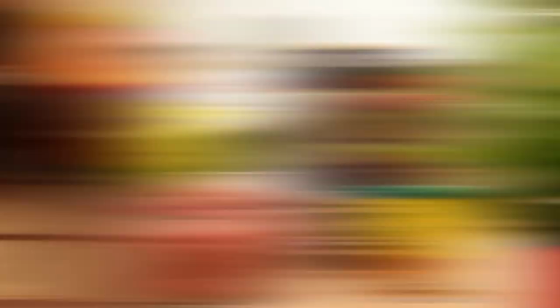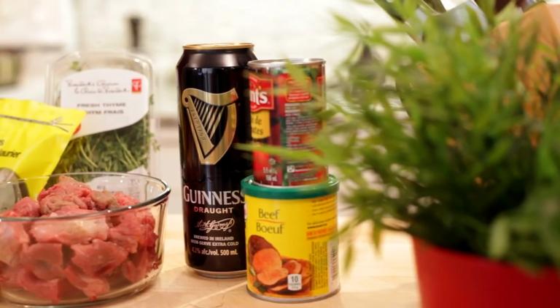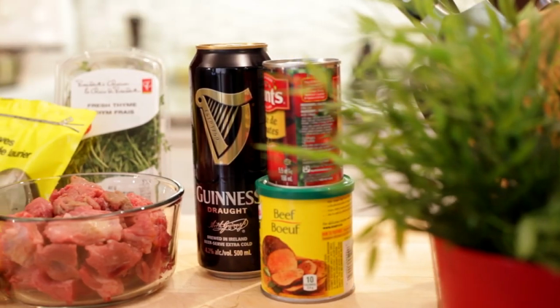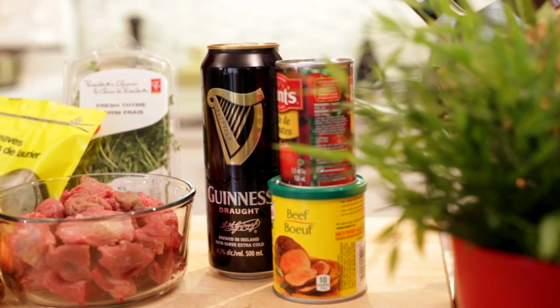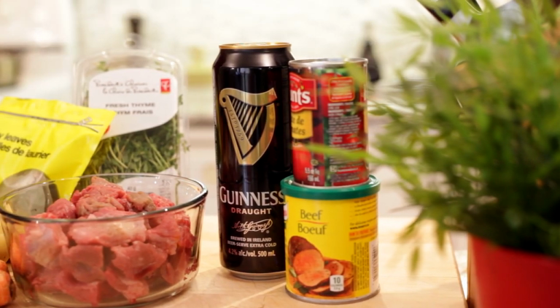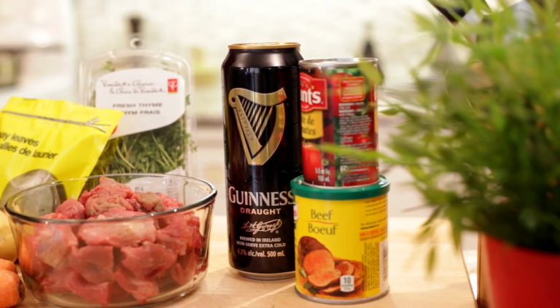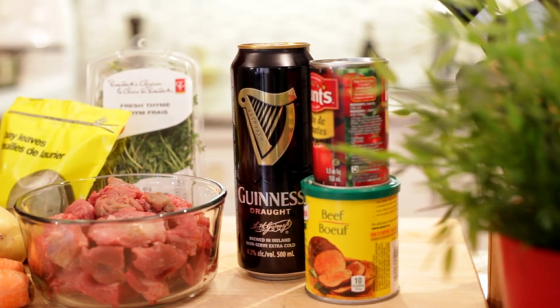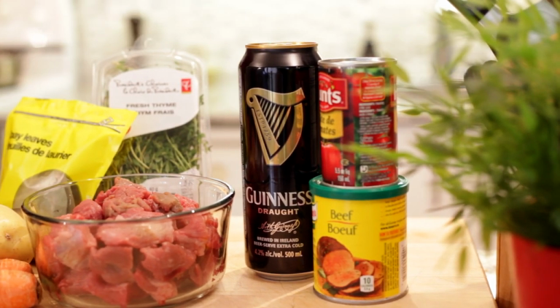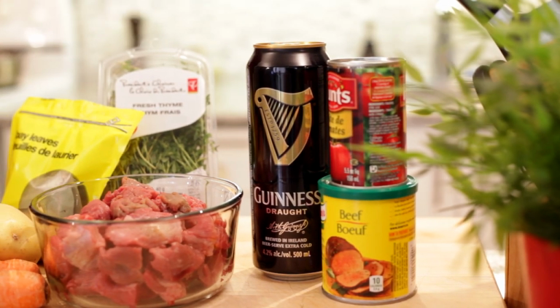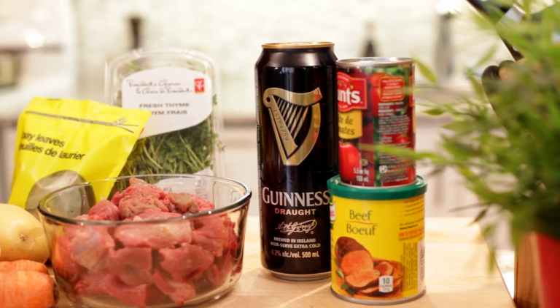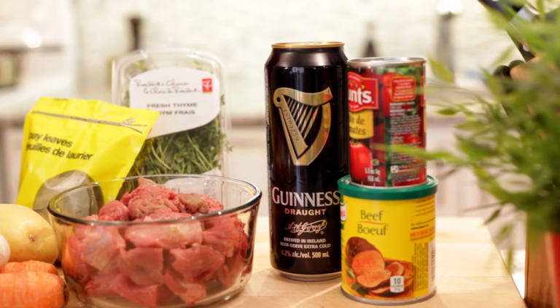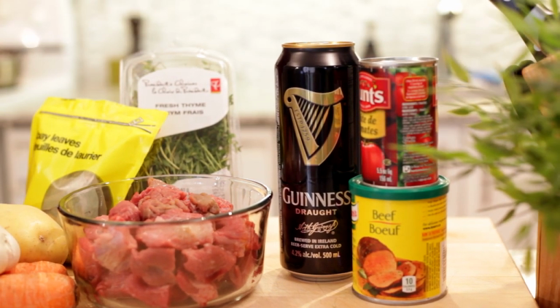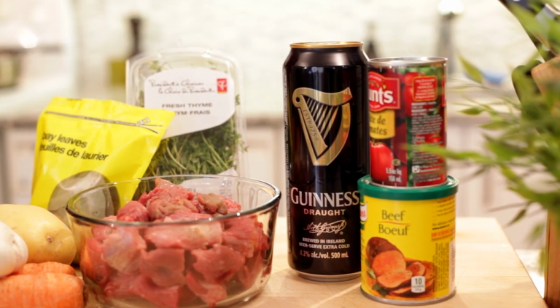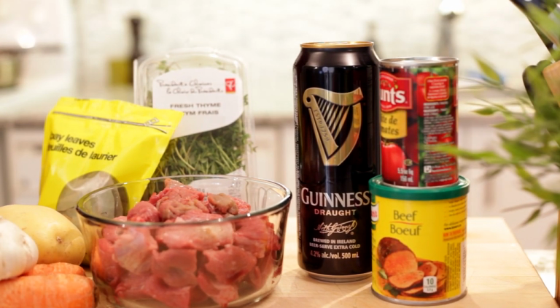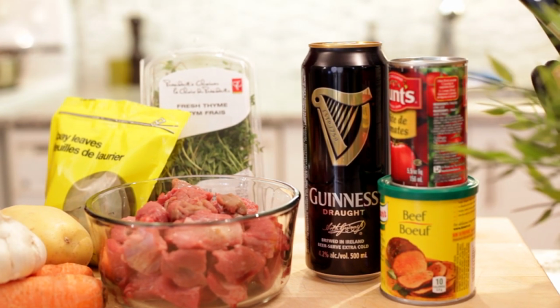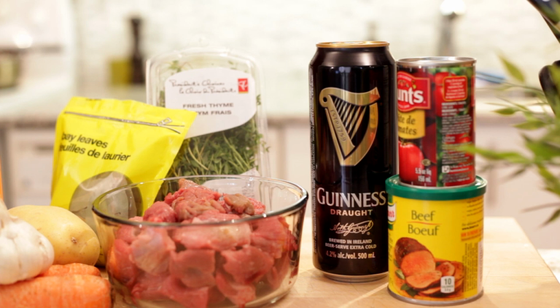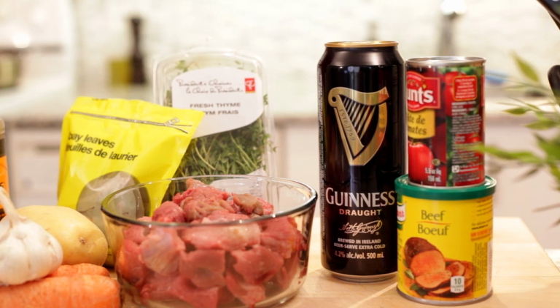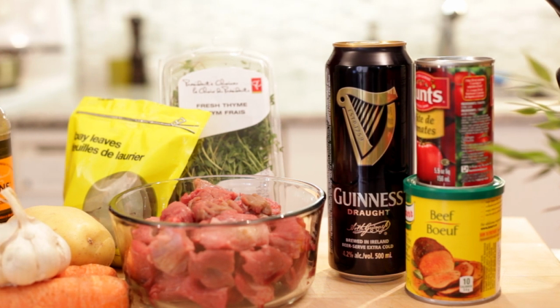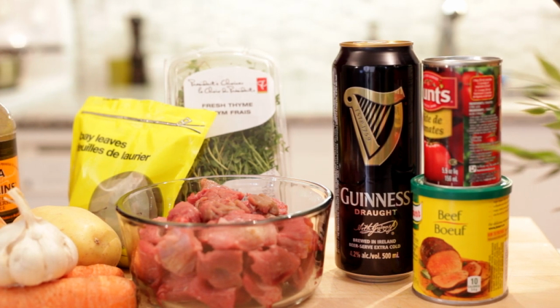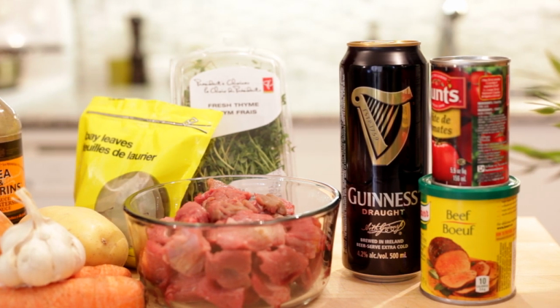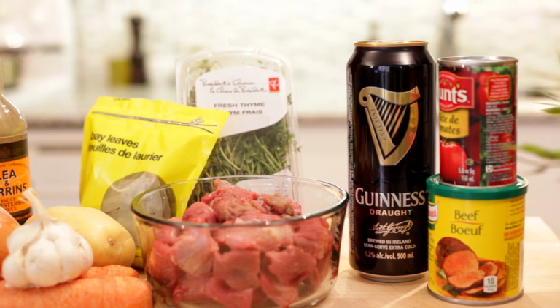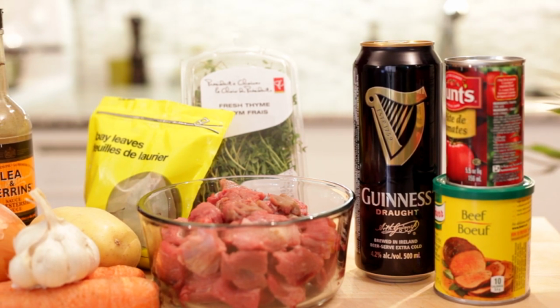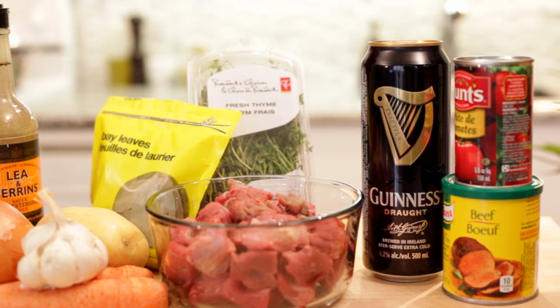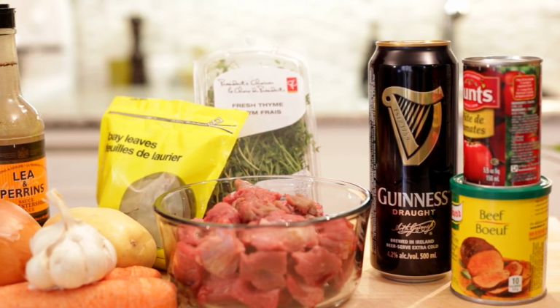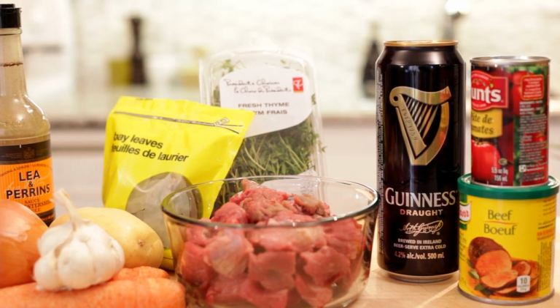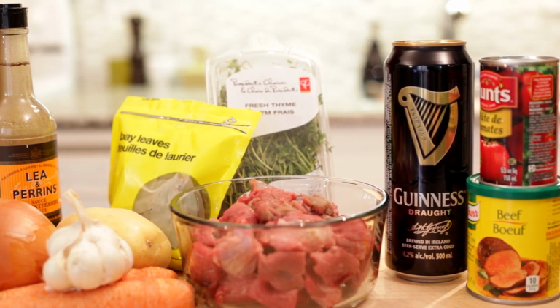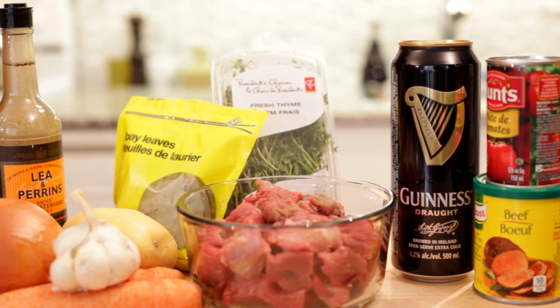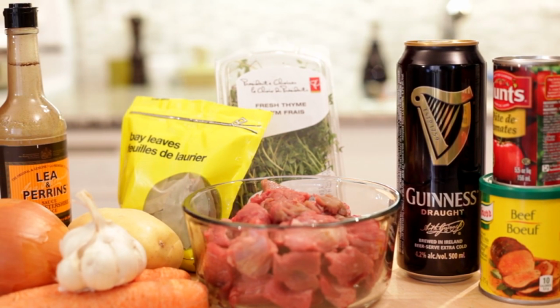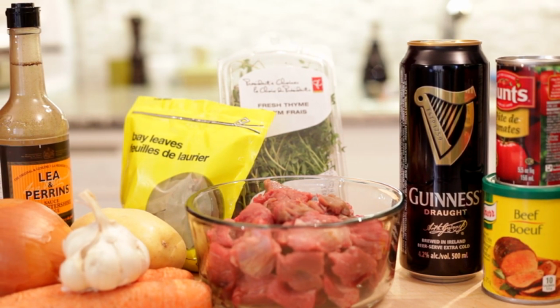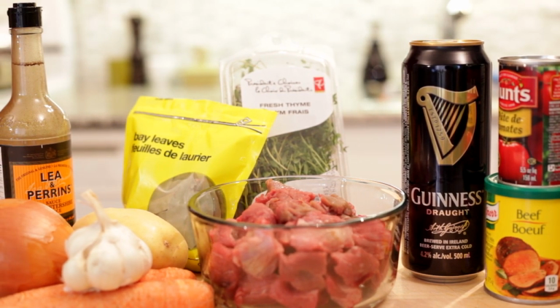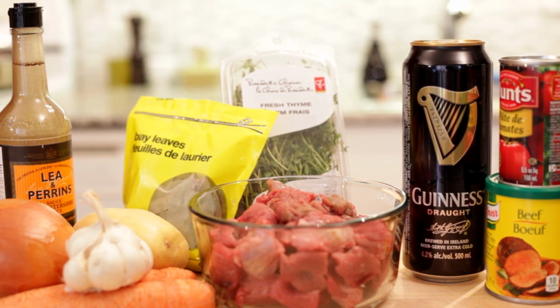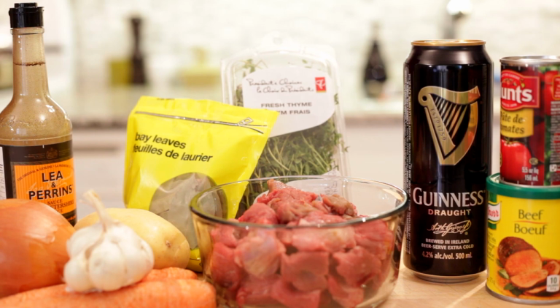For this recipe we'll be using tomato paste, beef stock, Guinness, stewing beef, thyme and bay leaf, potato, carrot, garlic, onion, and some Worcestershire sauce.